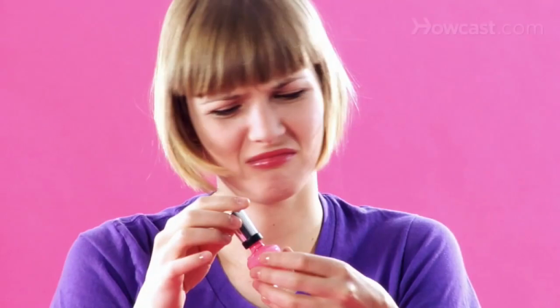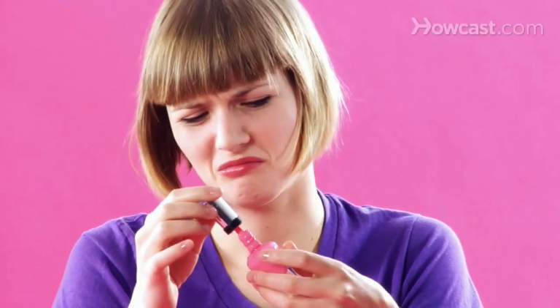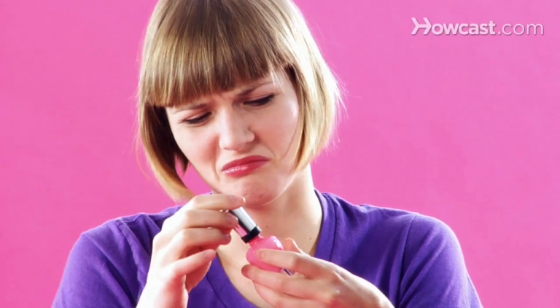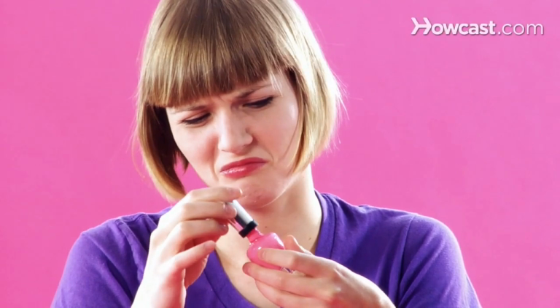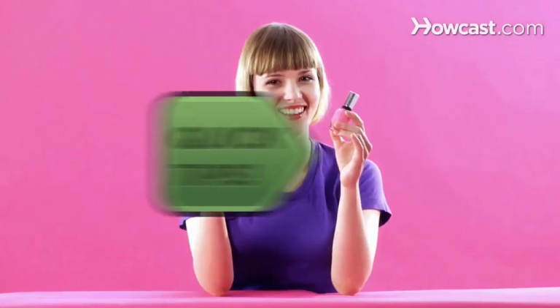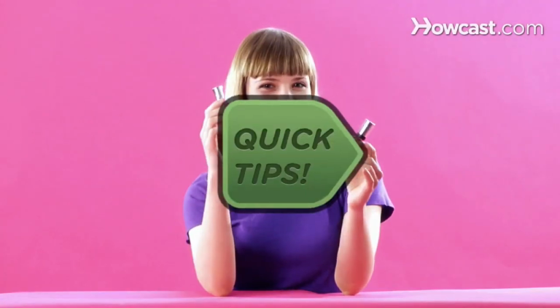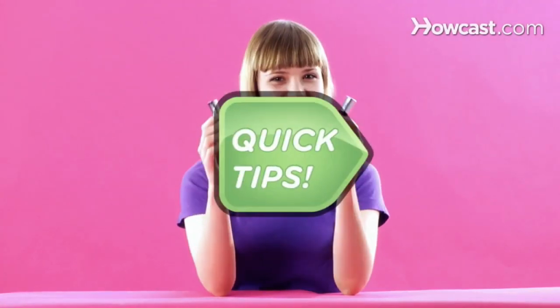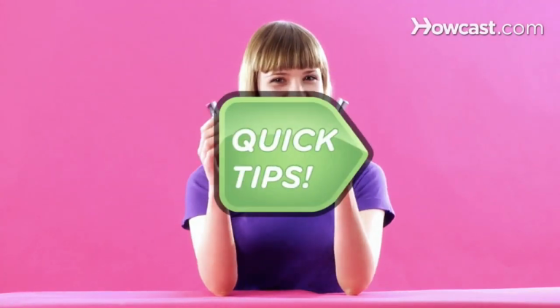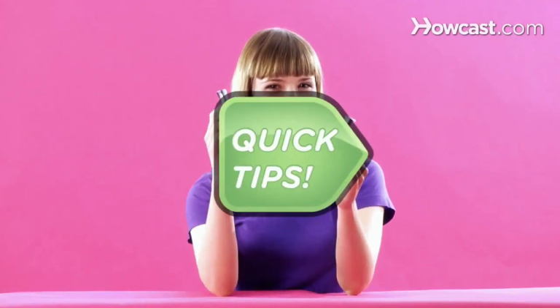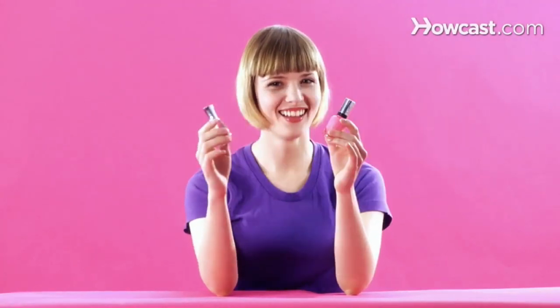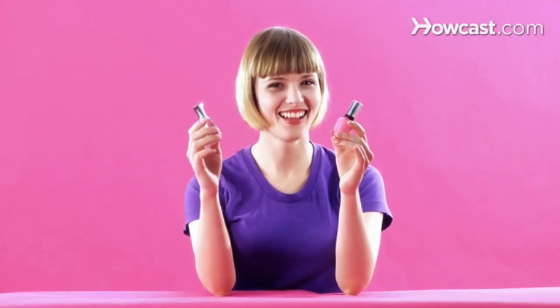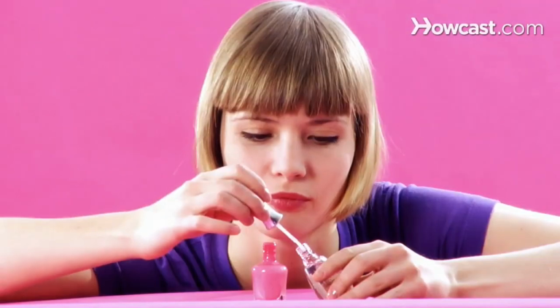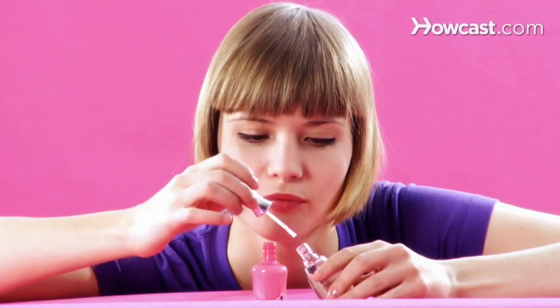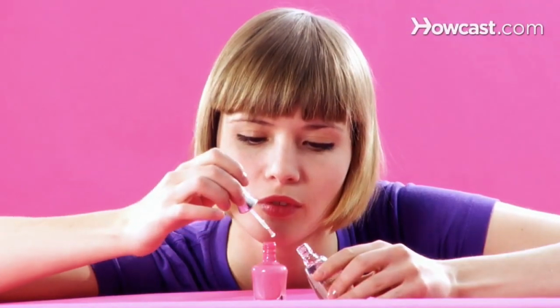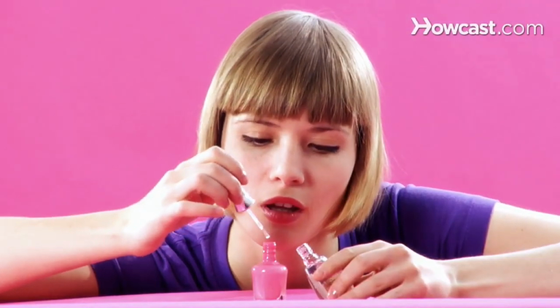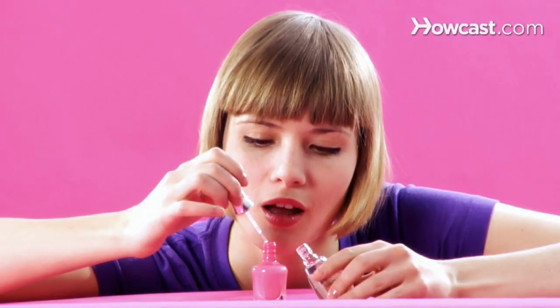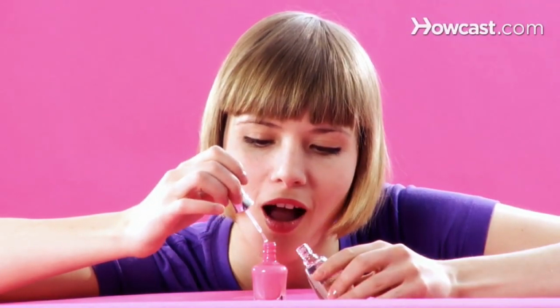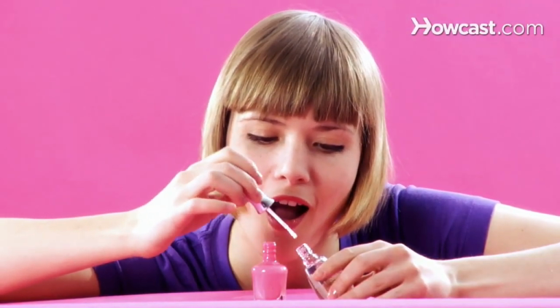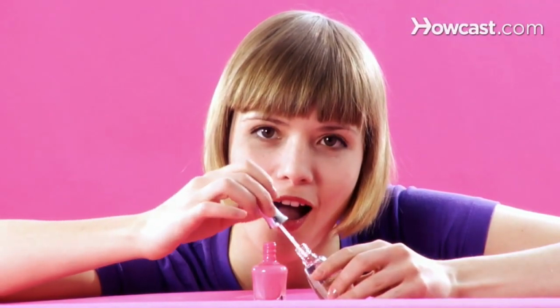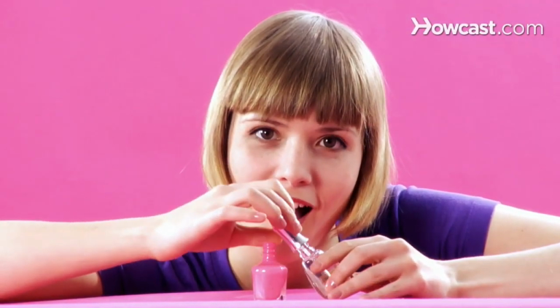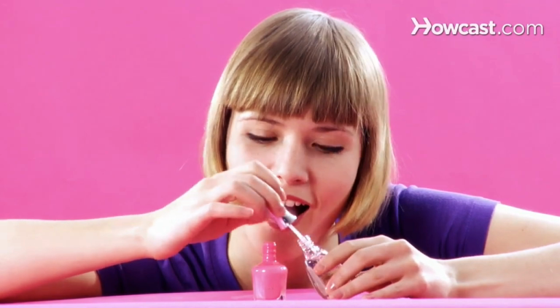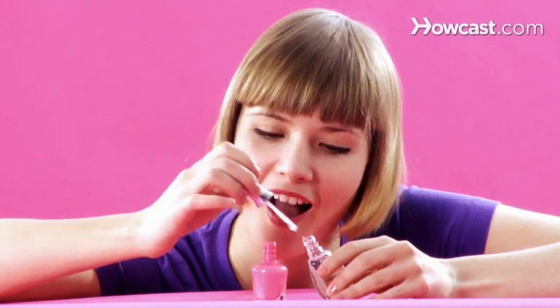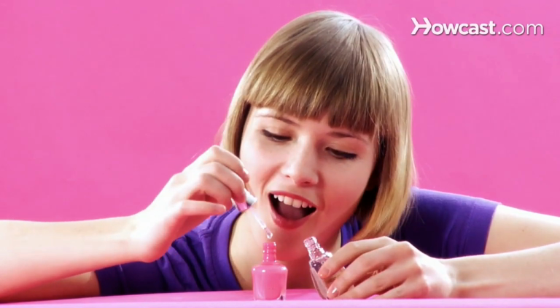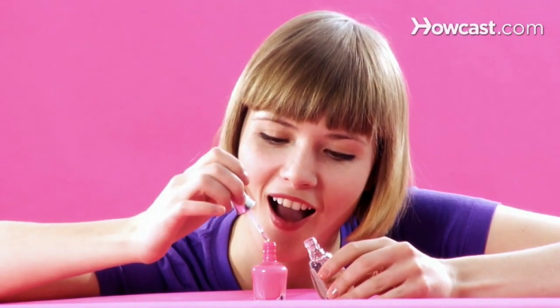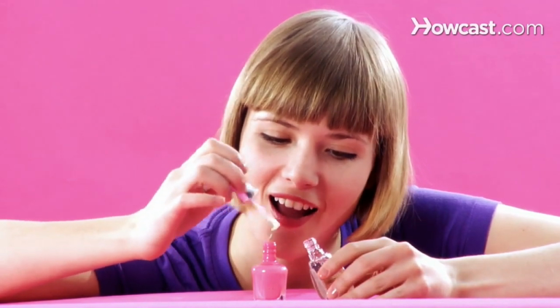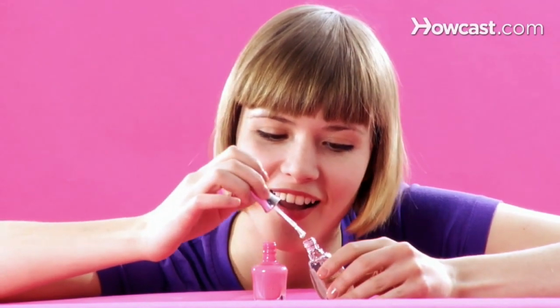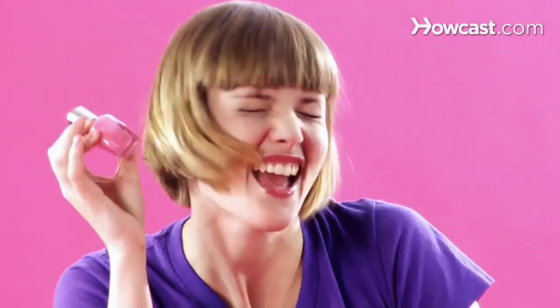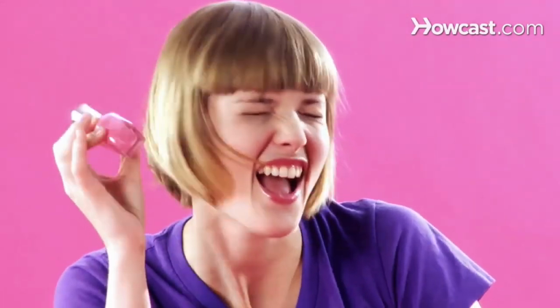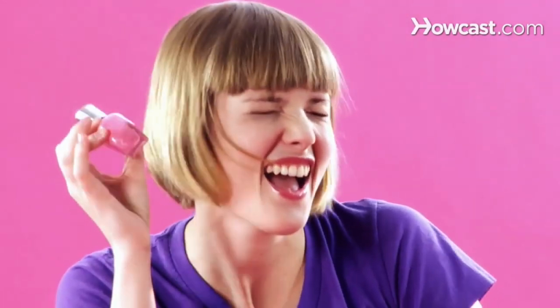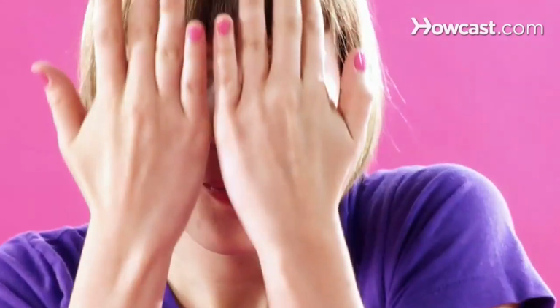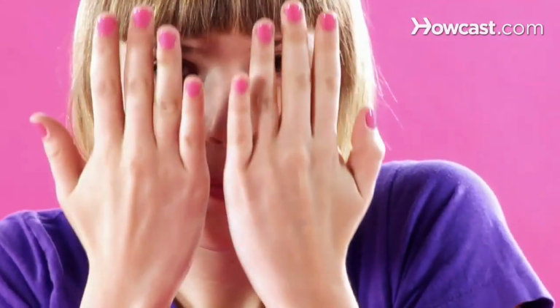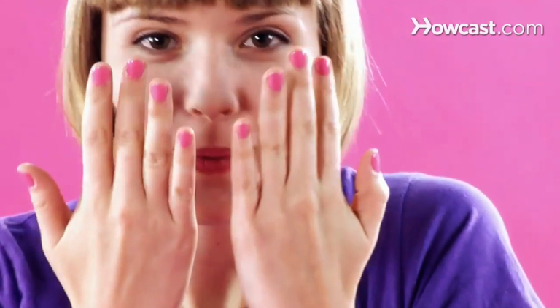Clumpy nail polish? Quick Tips: Put a drop or two of clear polish, like a base or top coat, into the bottle and shake well. Smooth.